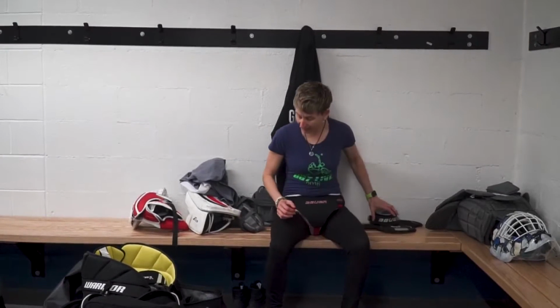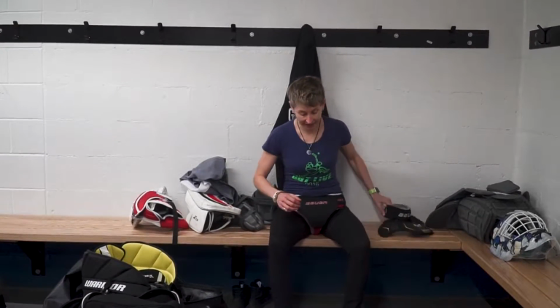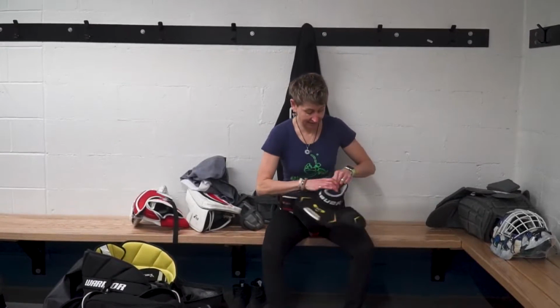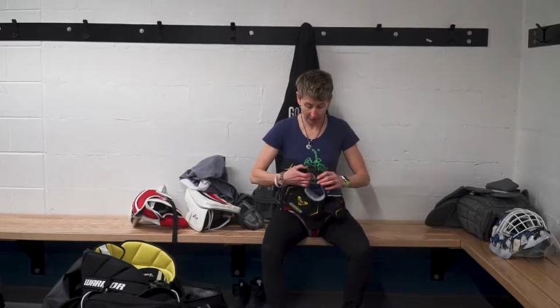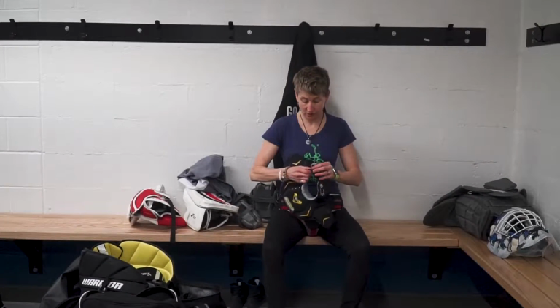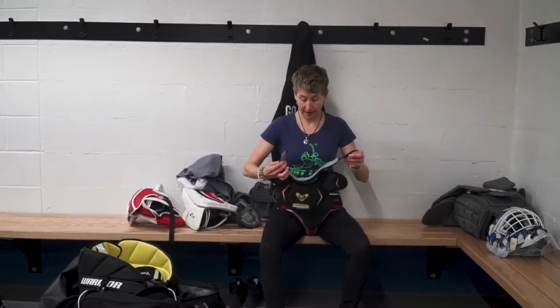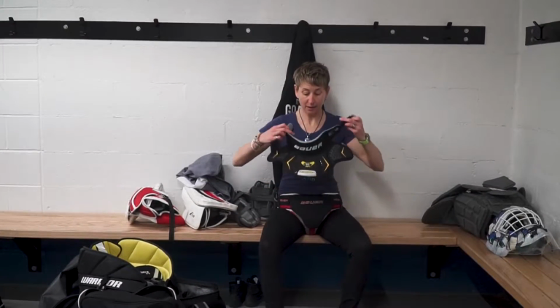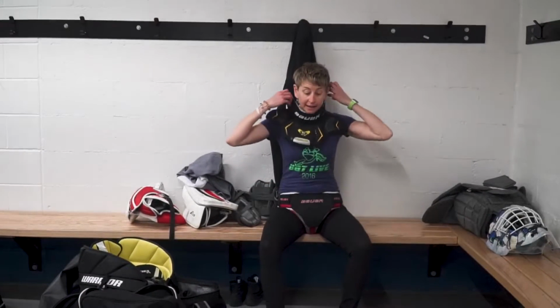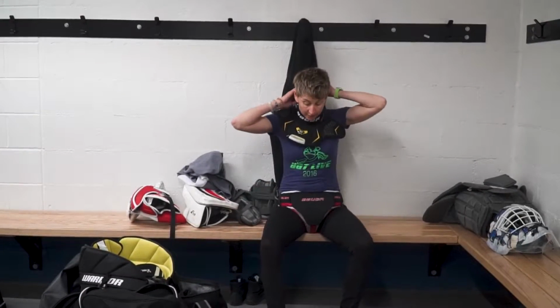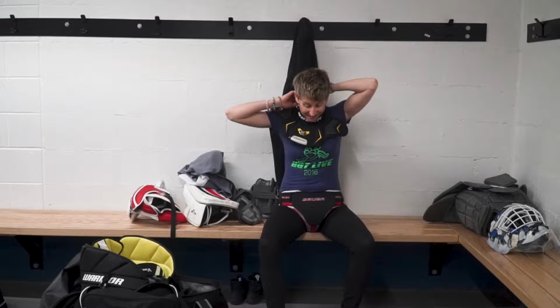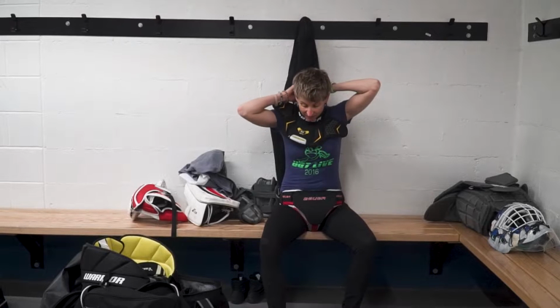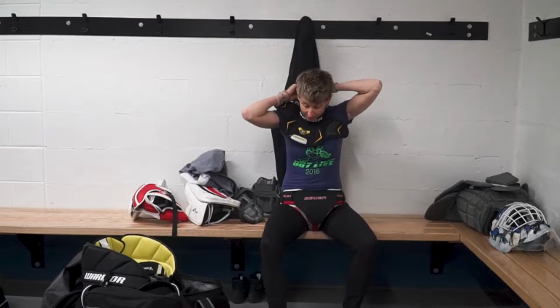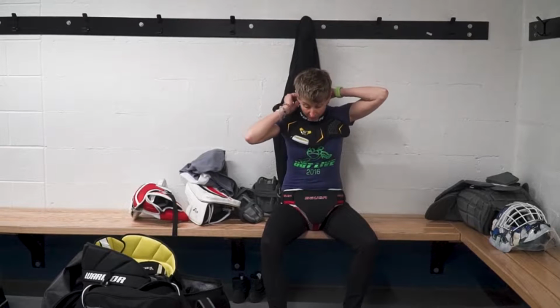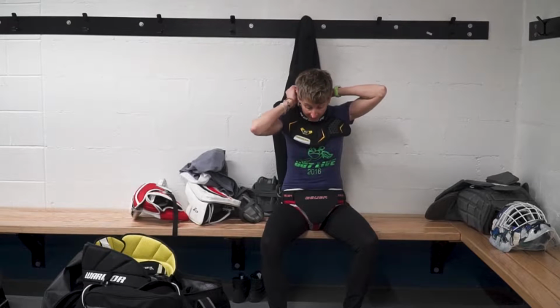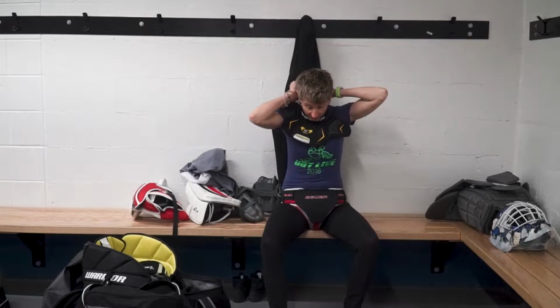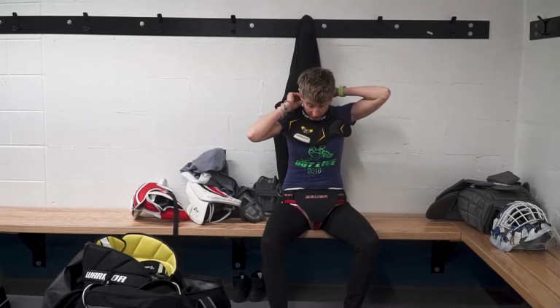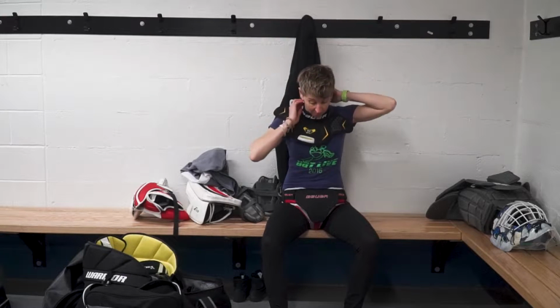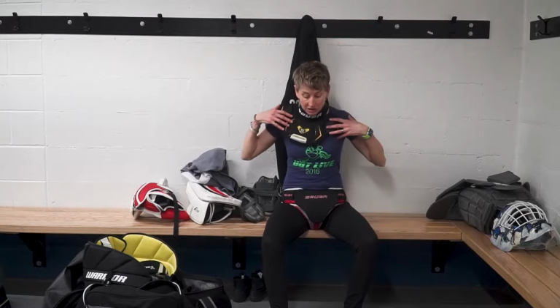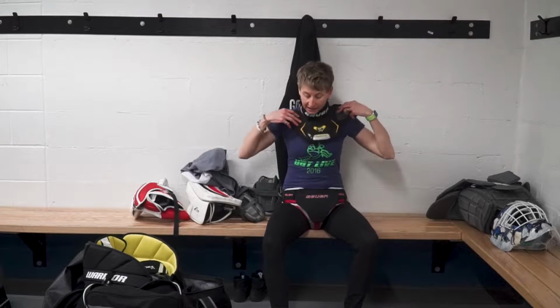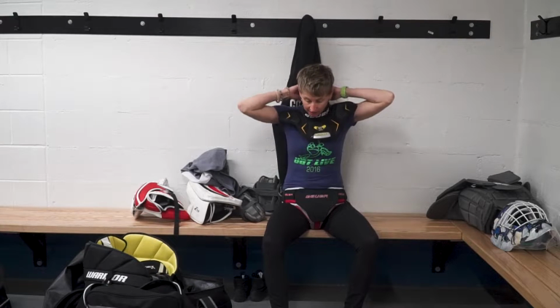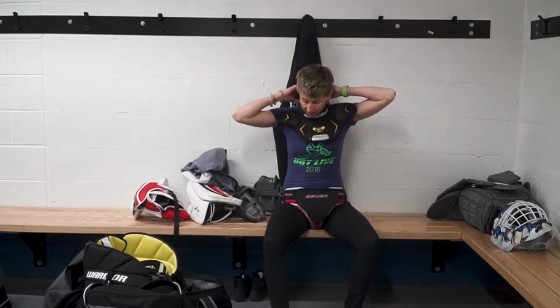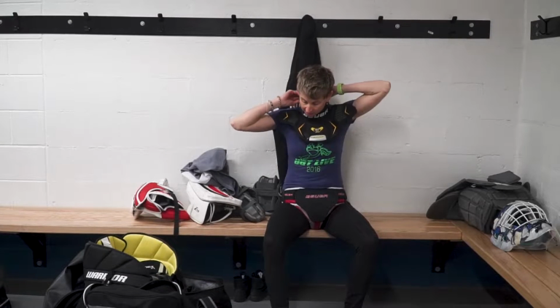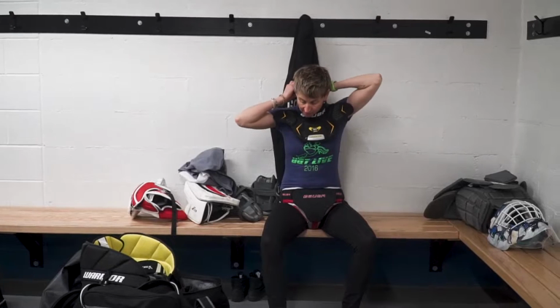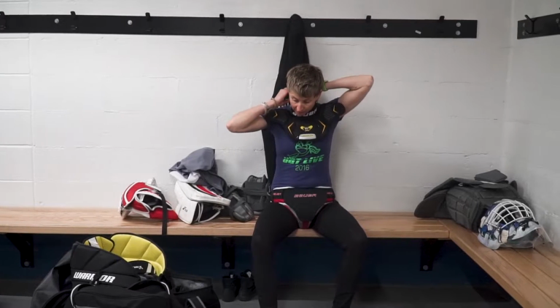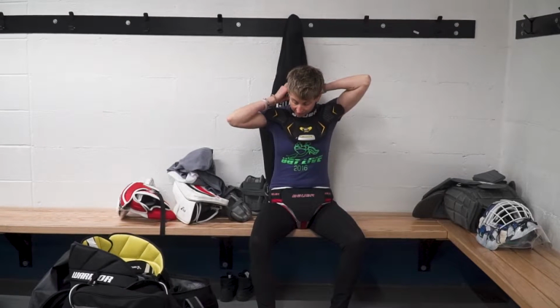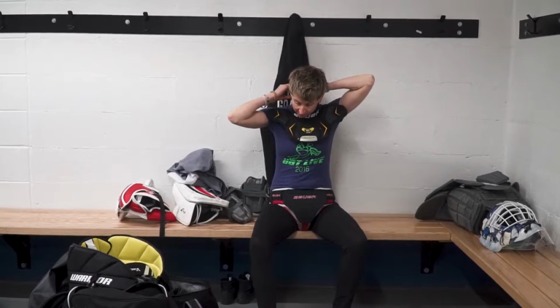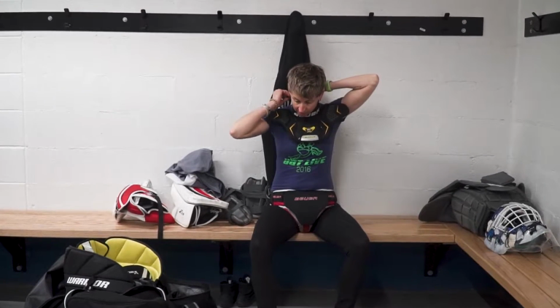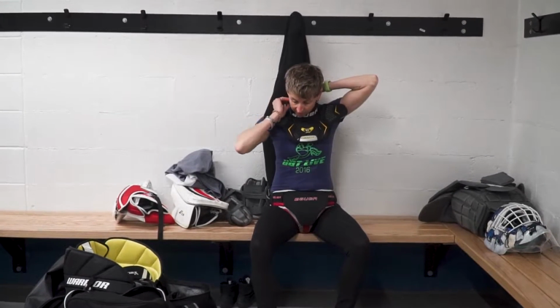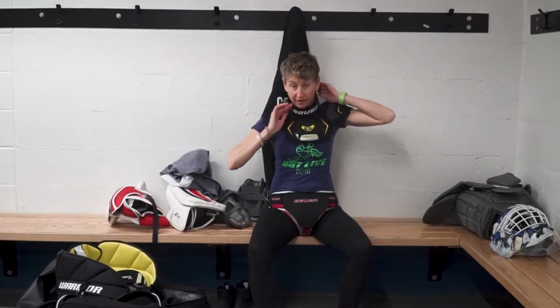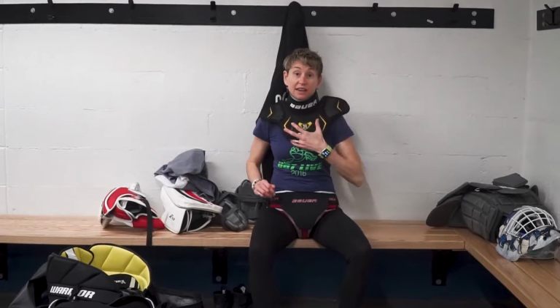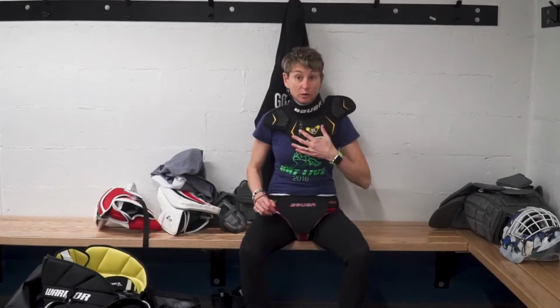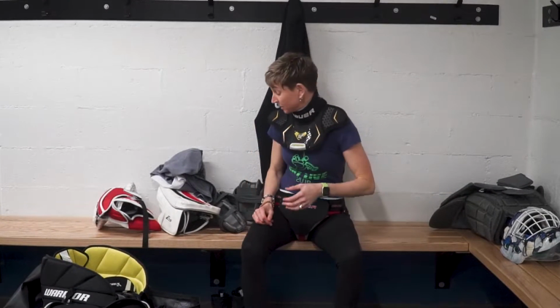I still wear a neck protector because it doesn't bother me at all, and taking a puck off my trachea would bother me.